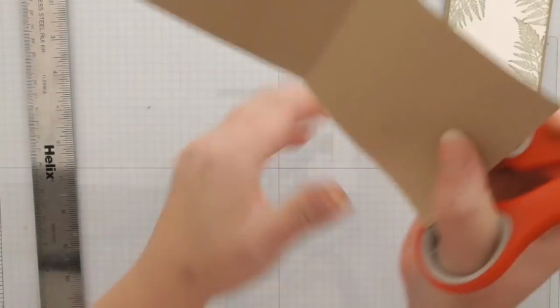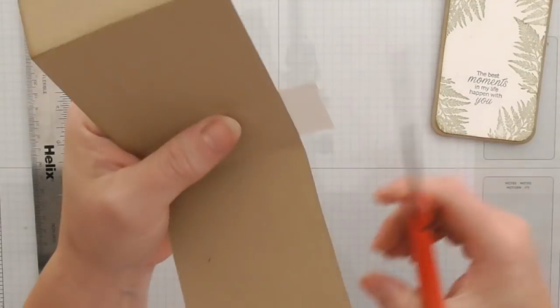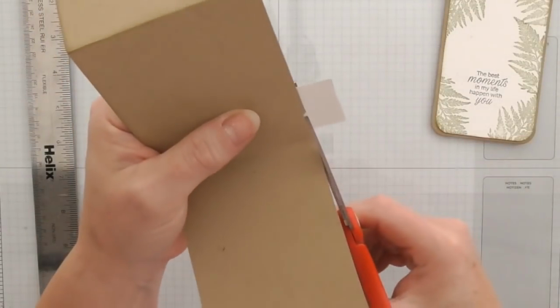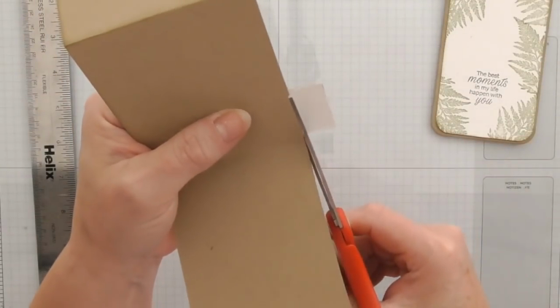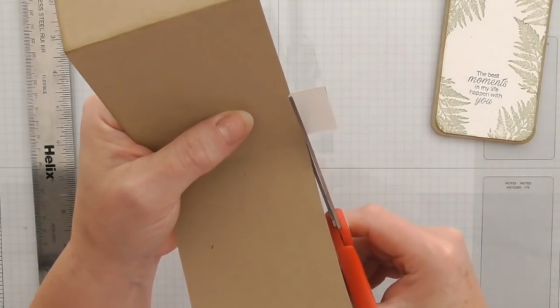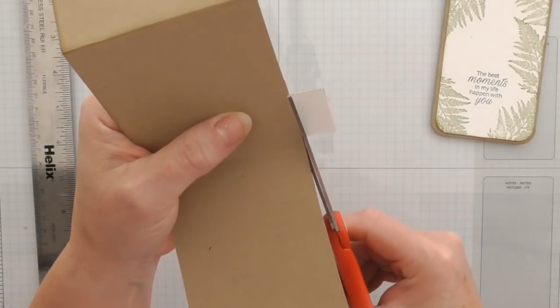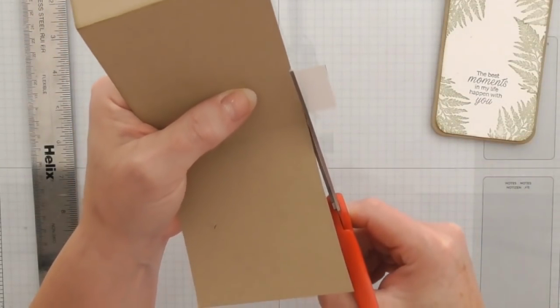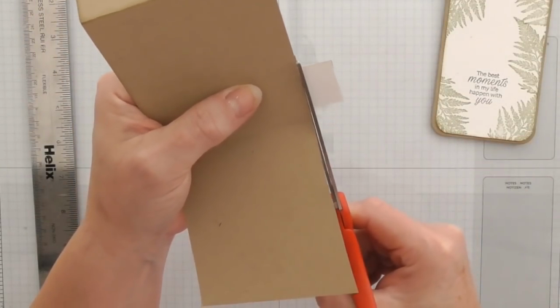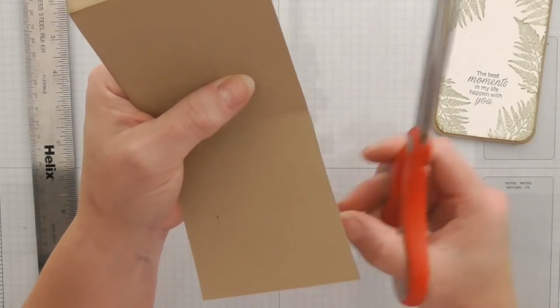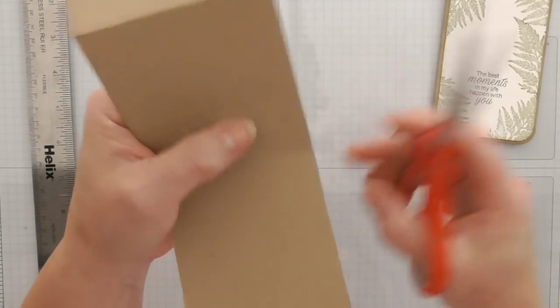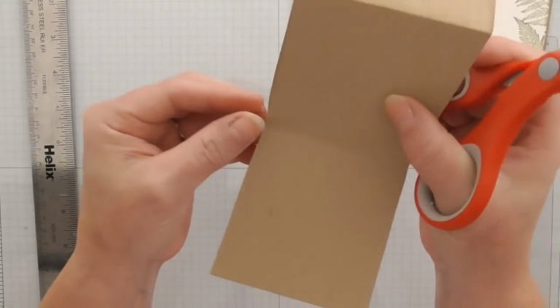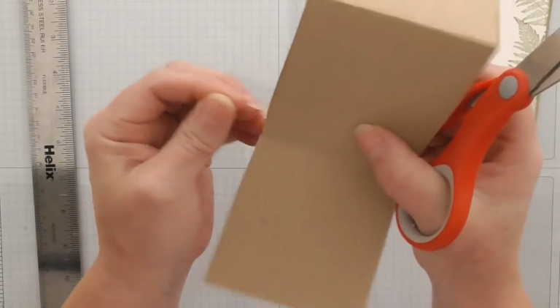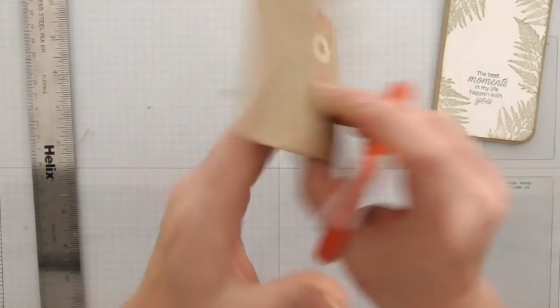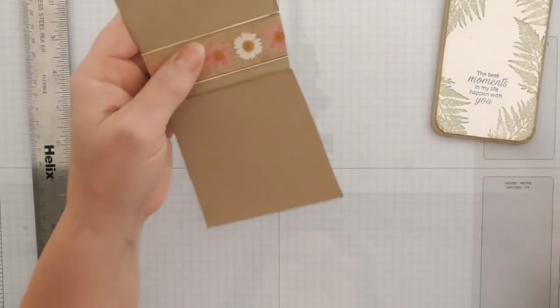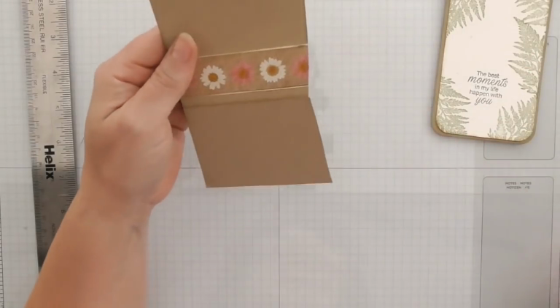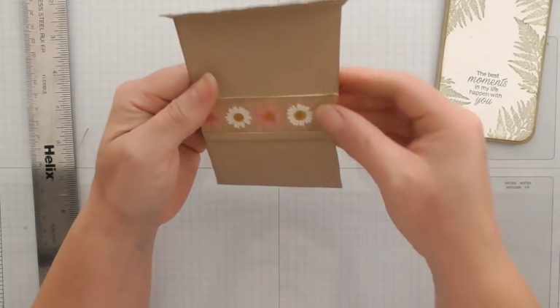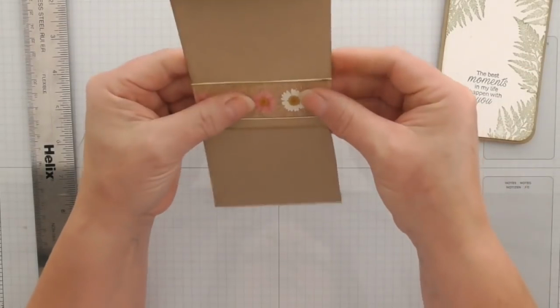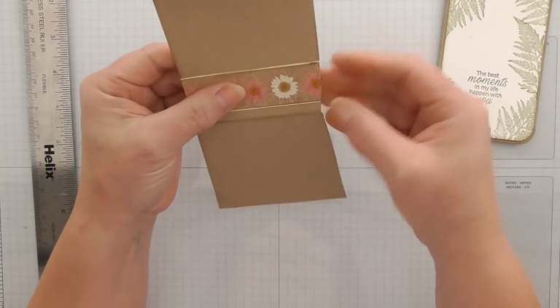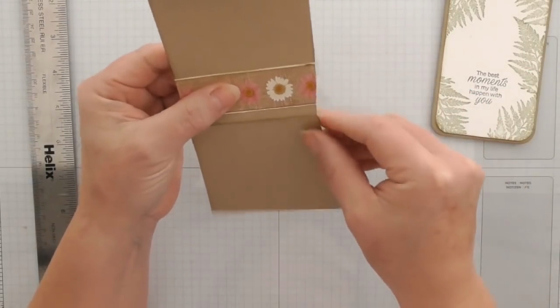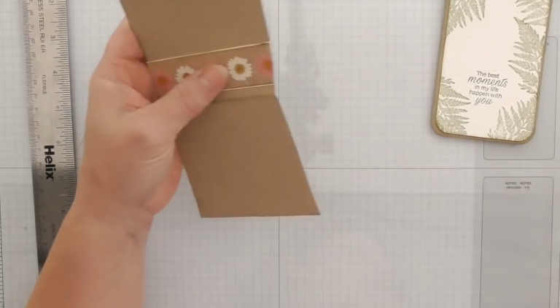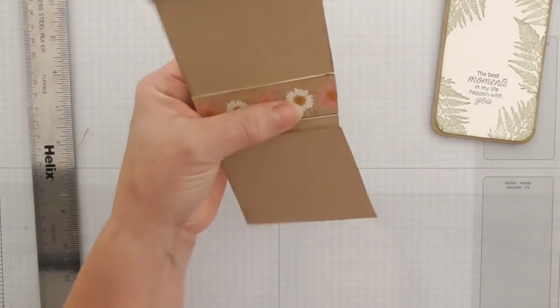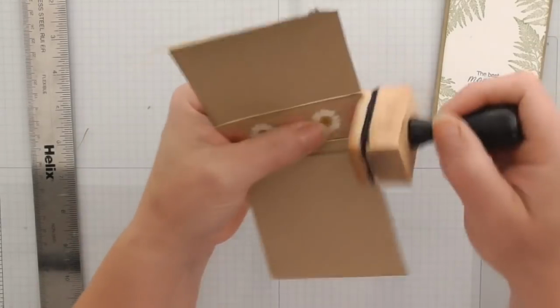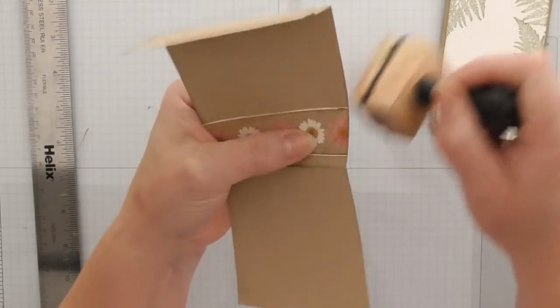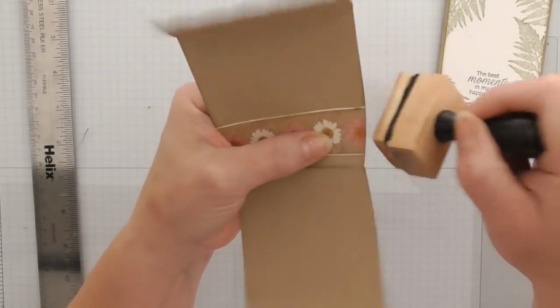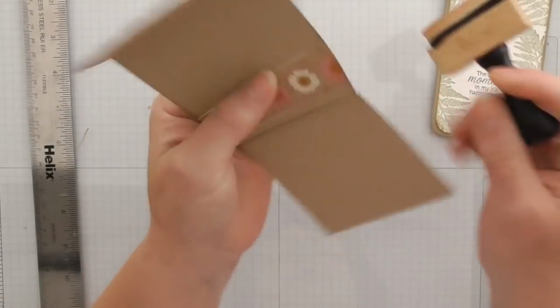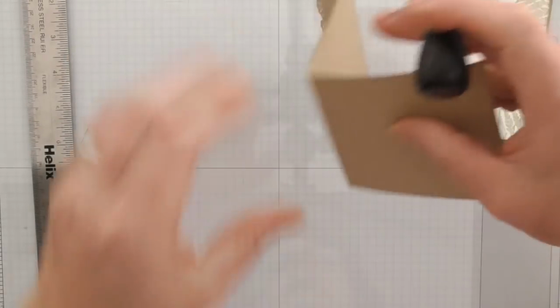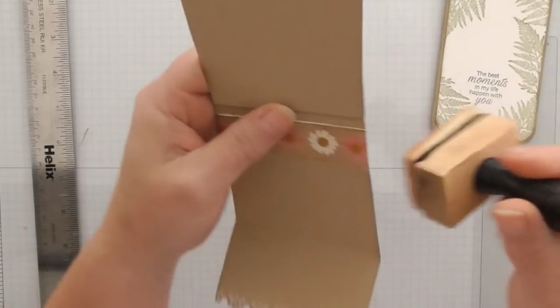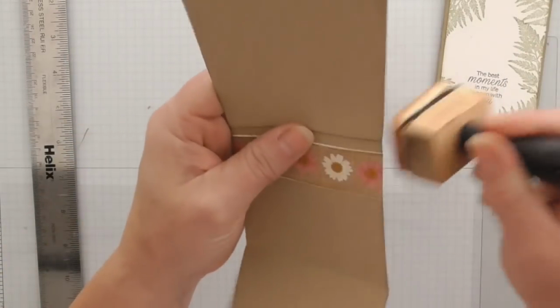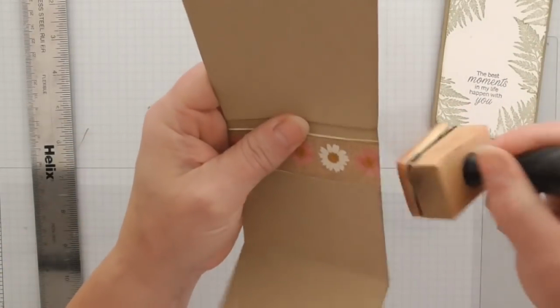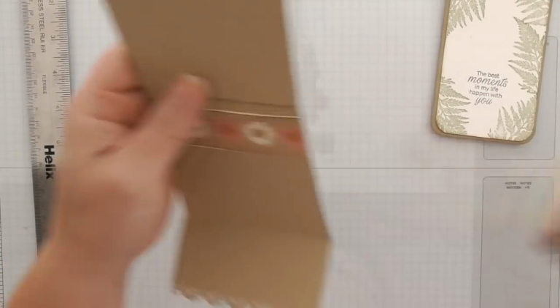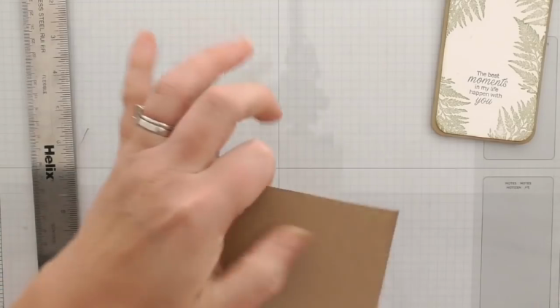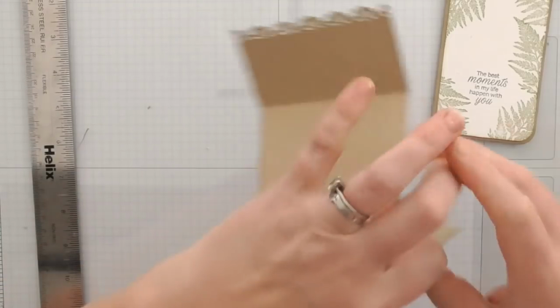Try not to cut your card base — I've just nicked mine ever so slightly! Never mind. Just give it another ink.